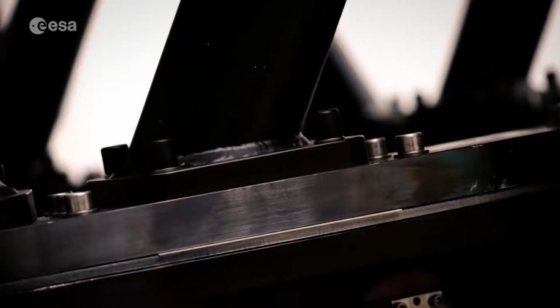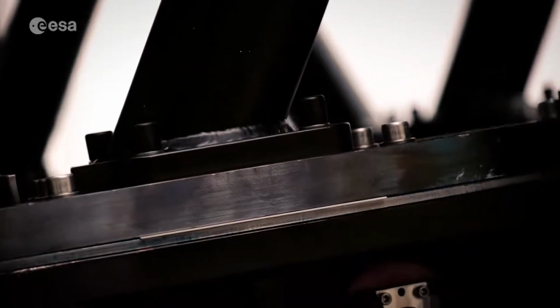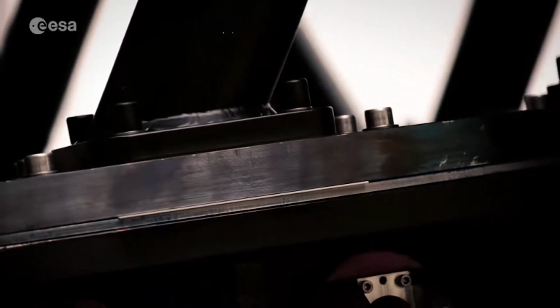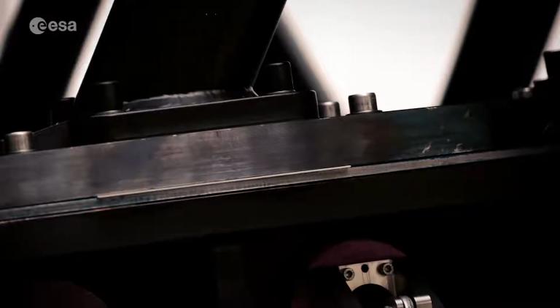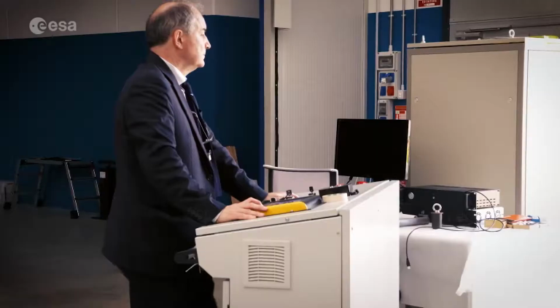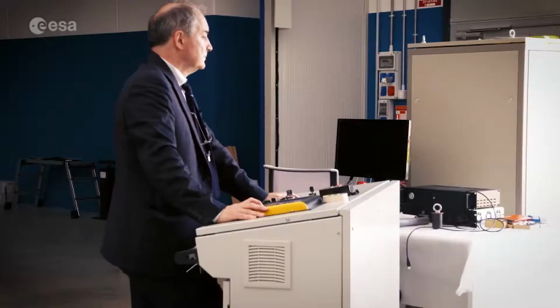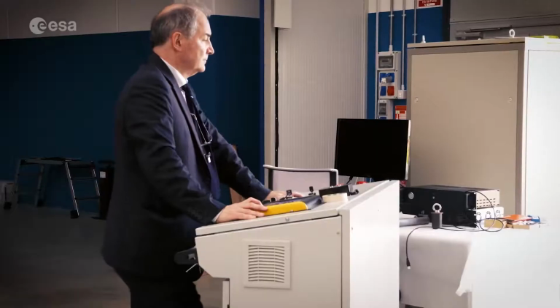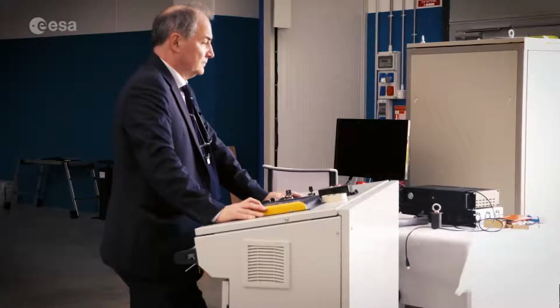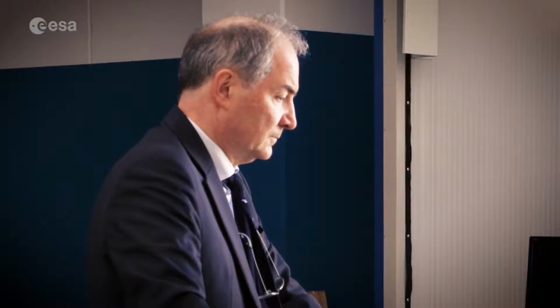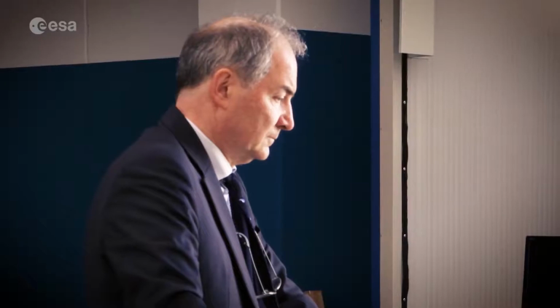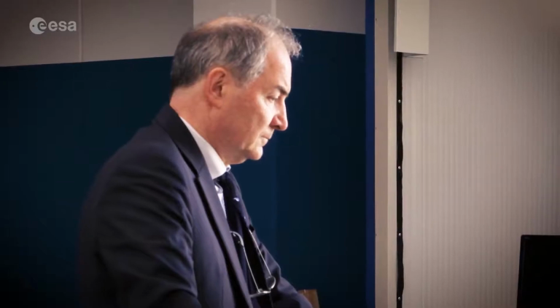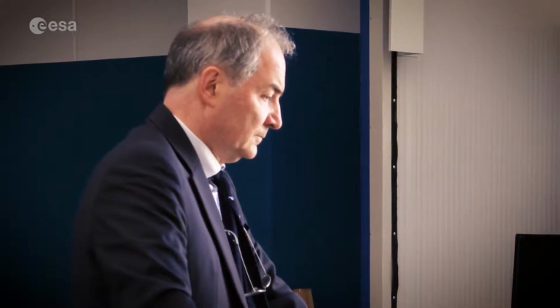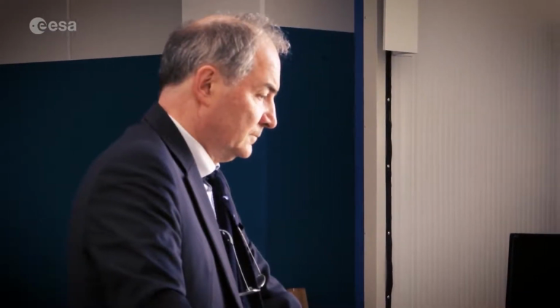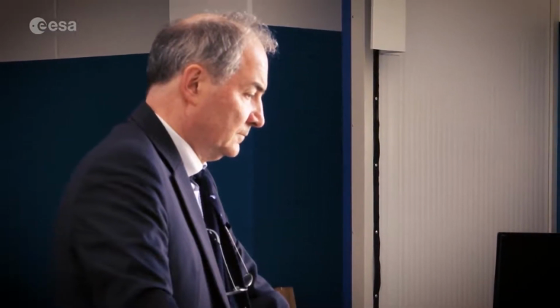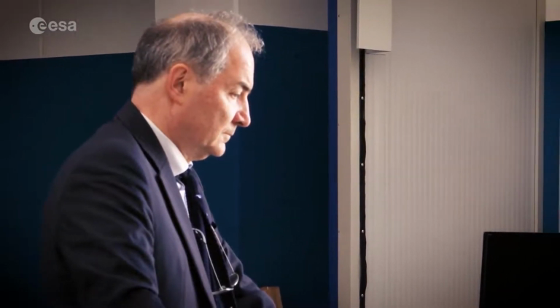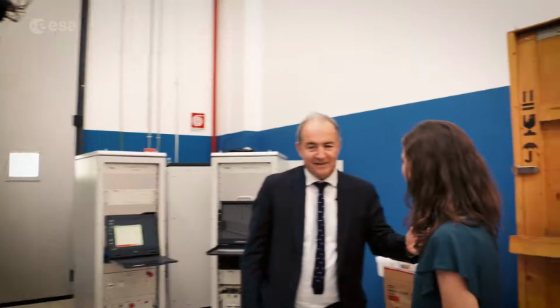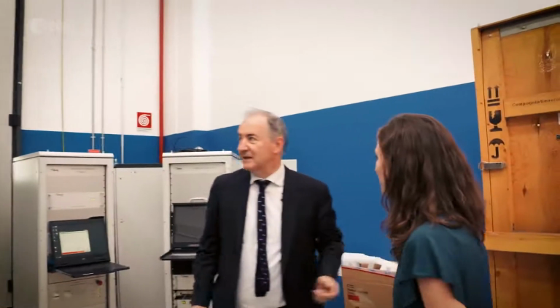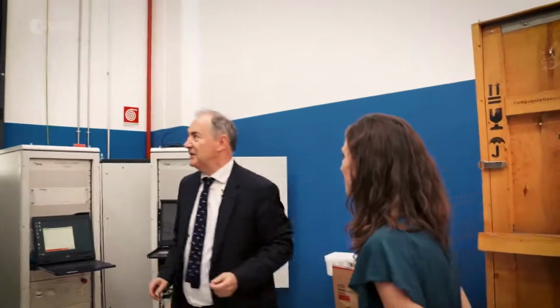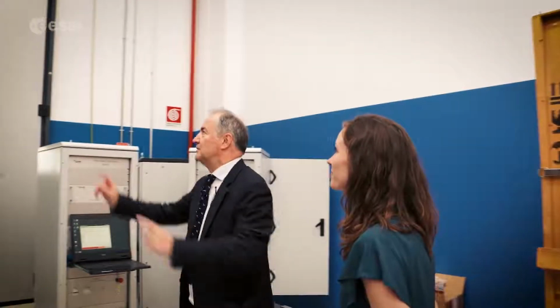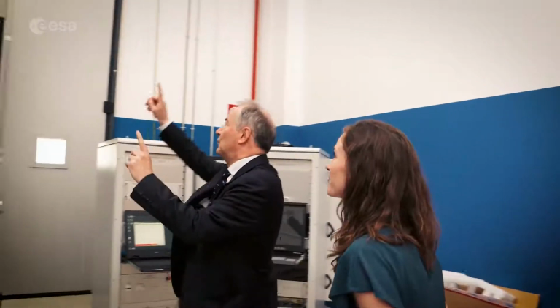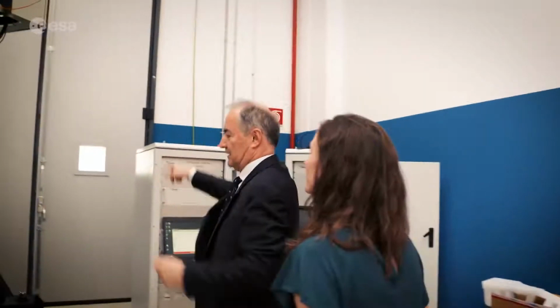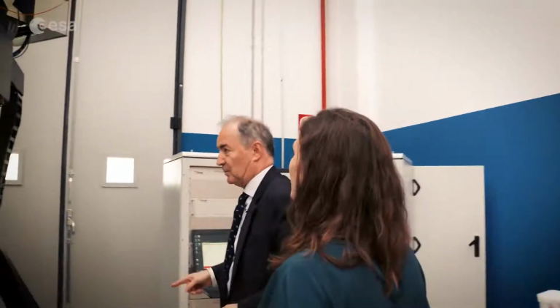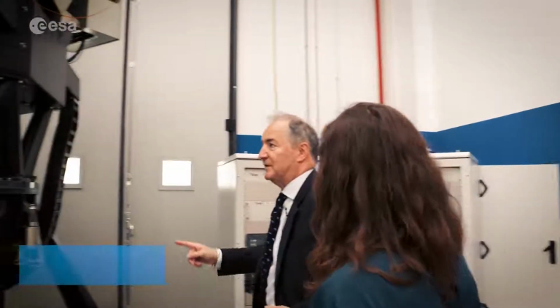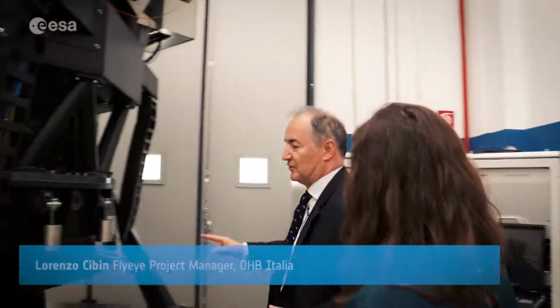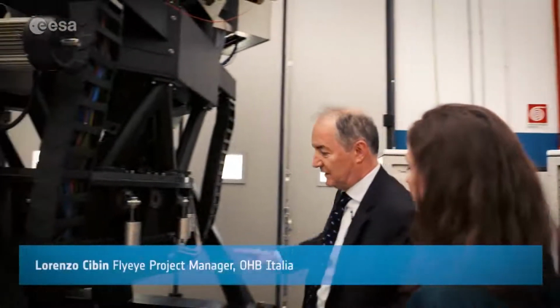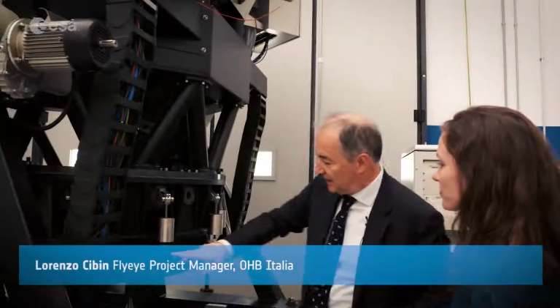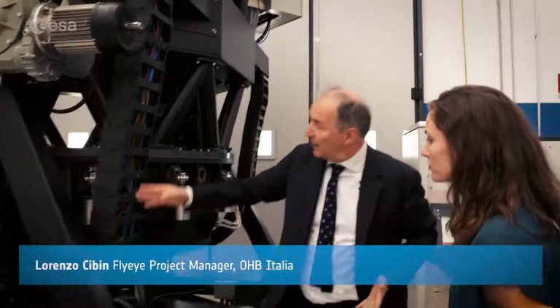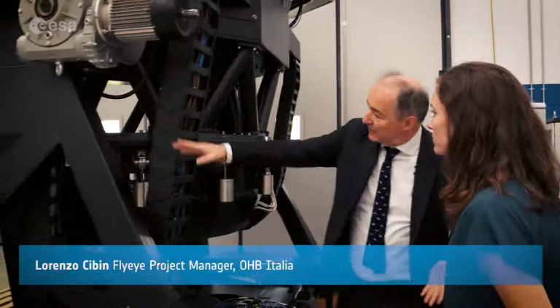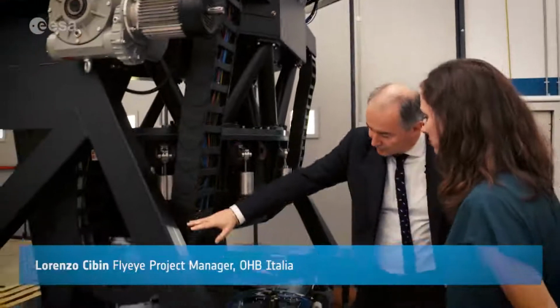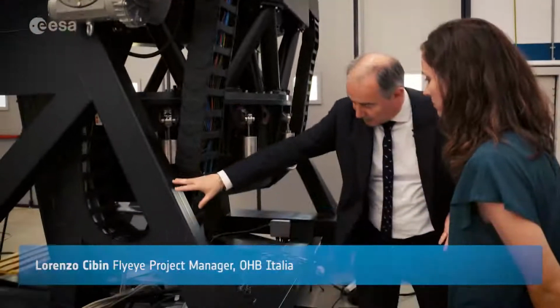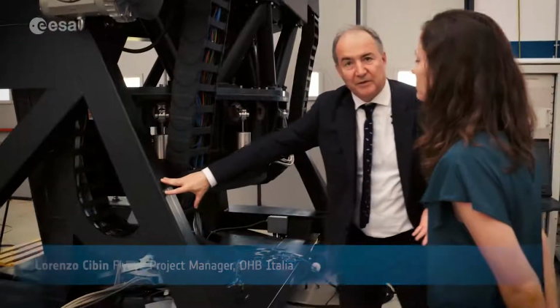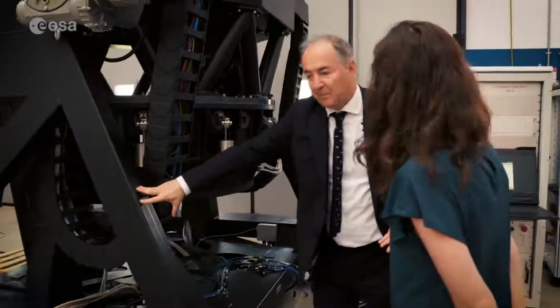So, how does it work? Lorenzo Cibin at OHB Italia gave us an up-close look at the machinery. We can see the full optical instrument connected to the ground support equipment.